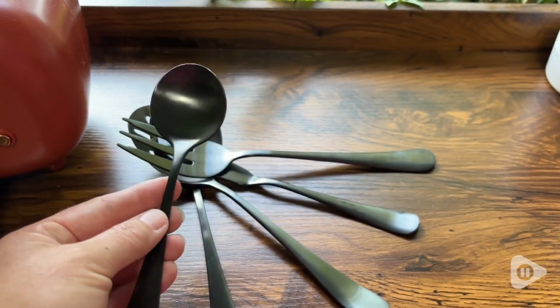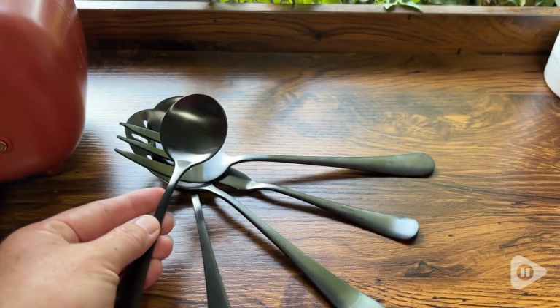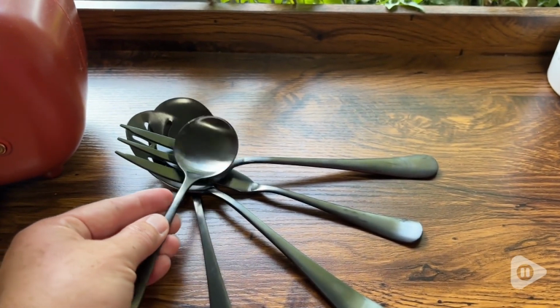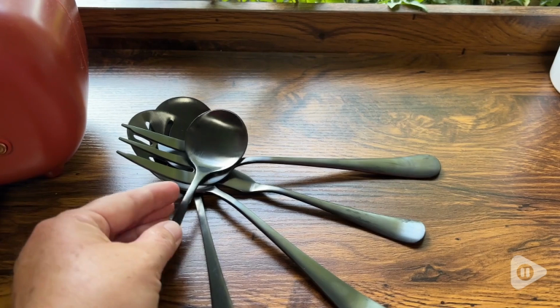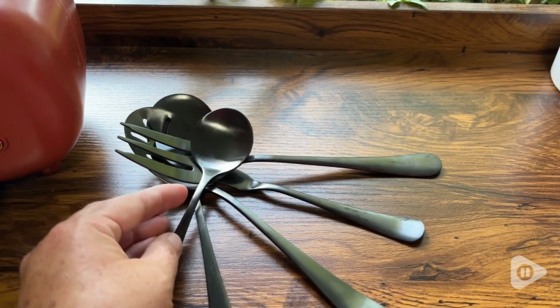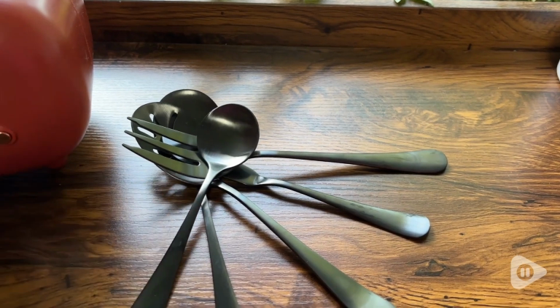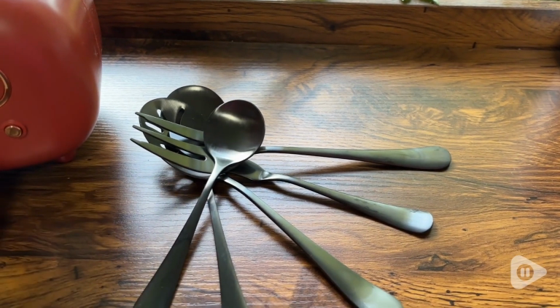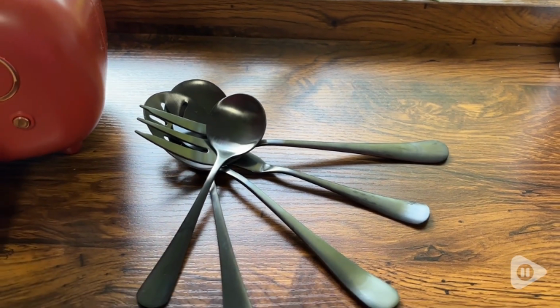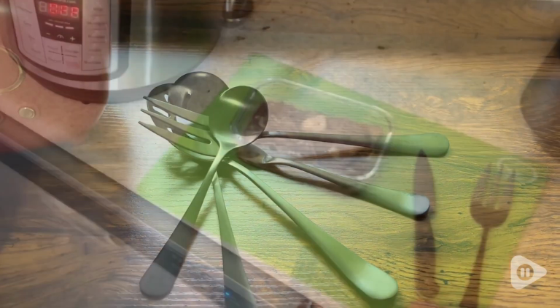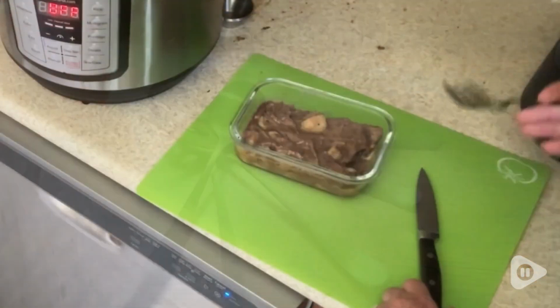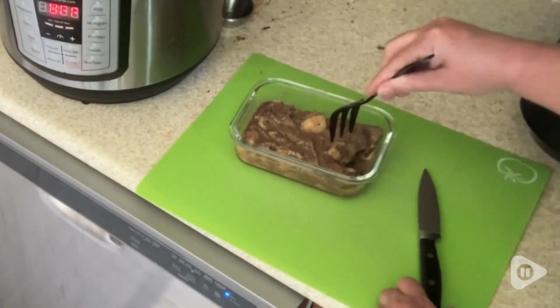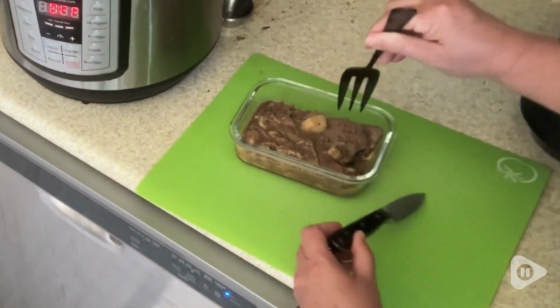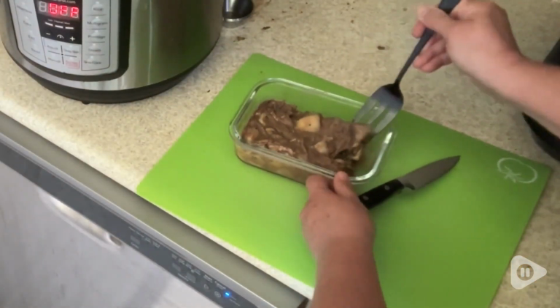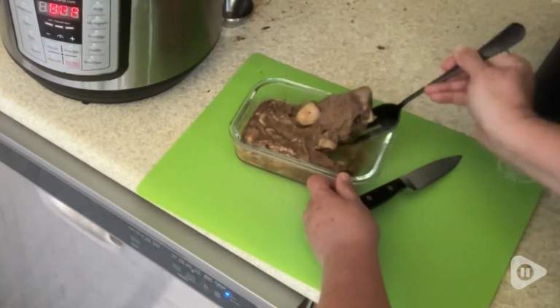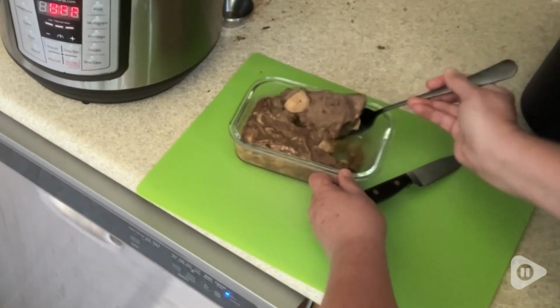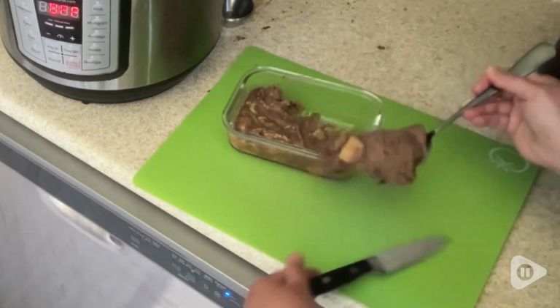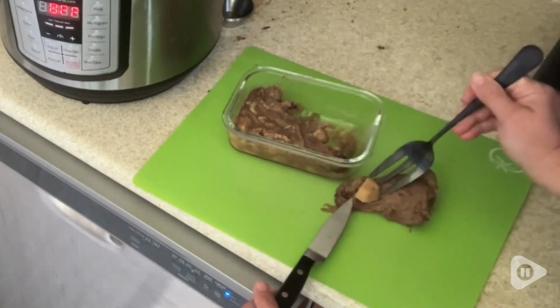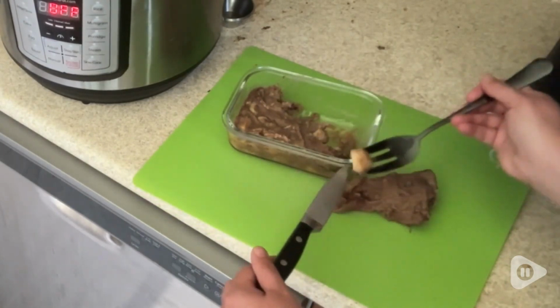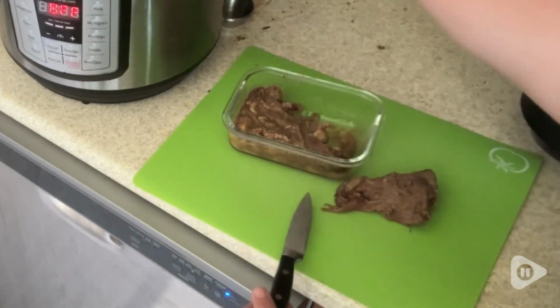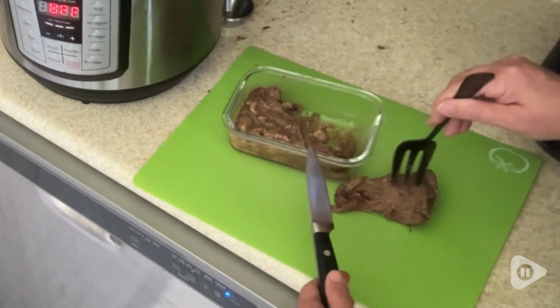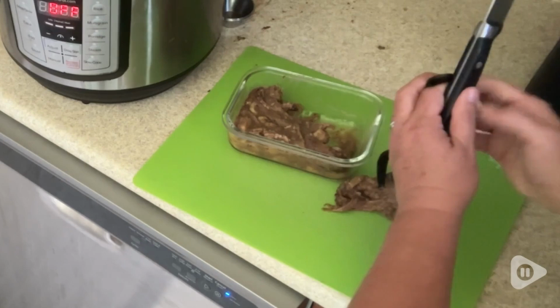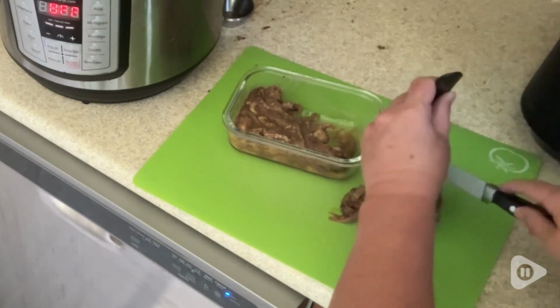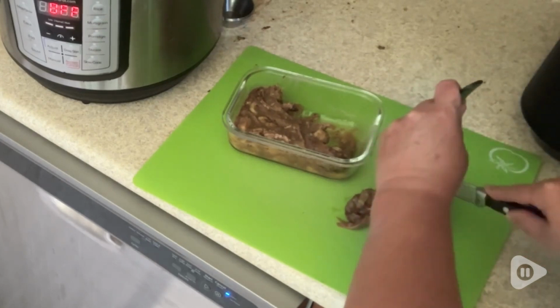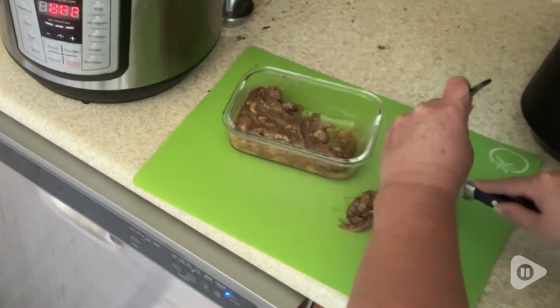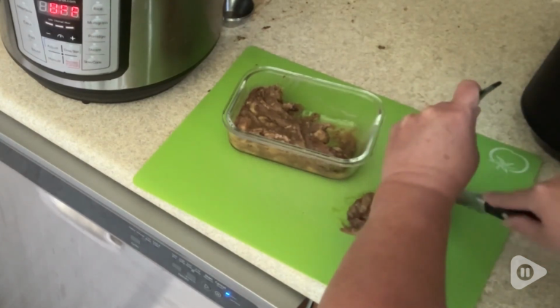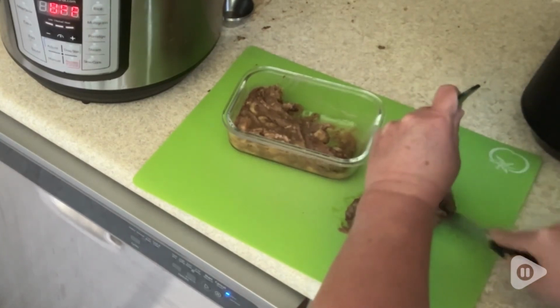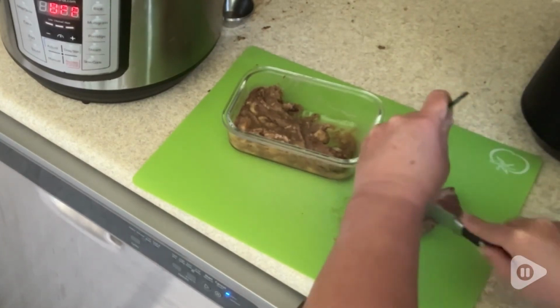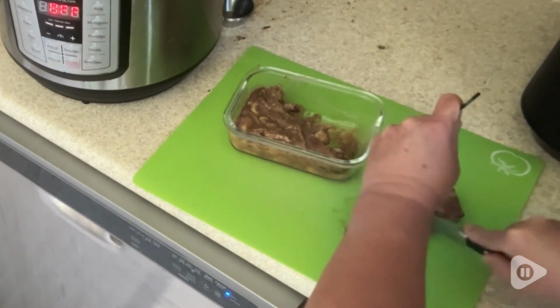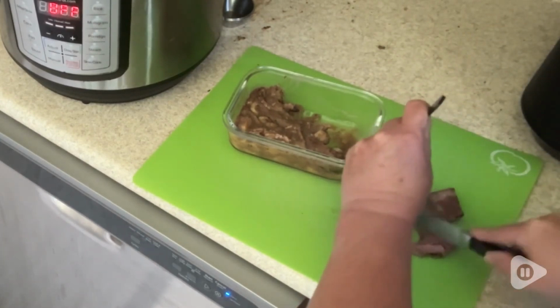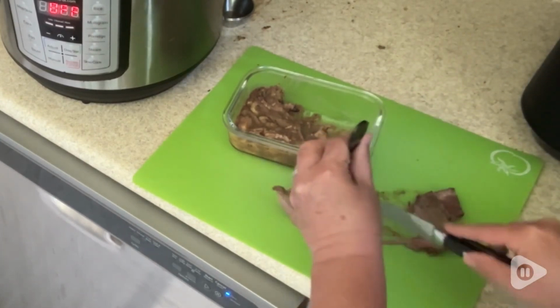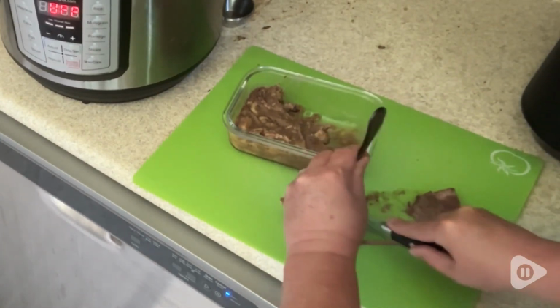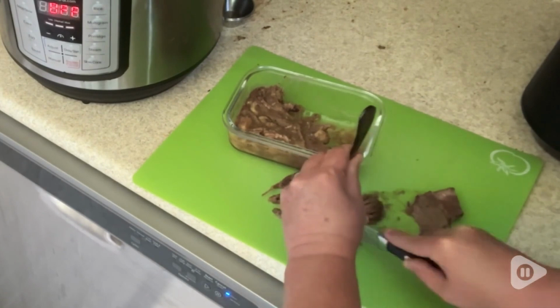I personally love the durability of this serving set. I've used them many times, and I love that you simply put them in the dishwasher for easy cleanup. They've held up to my busy life as a mom and a wife, and they show no signs of wear or any dull paint spots.